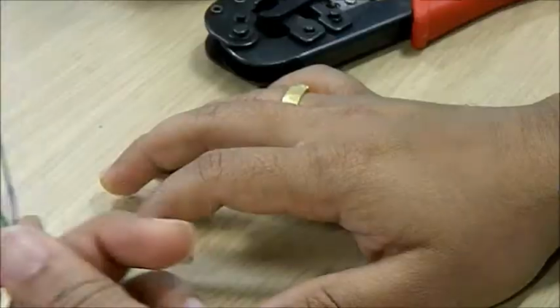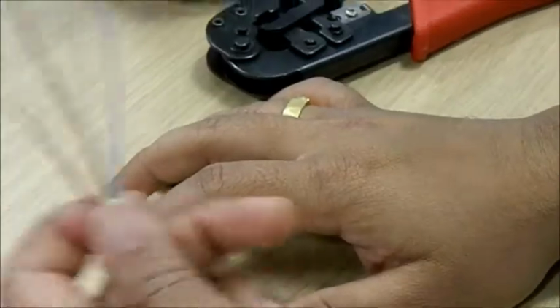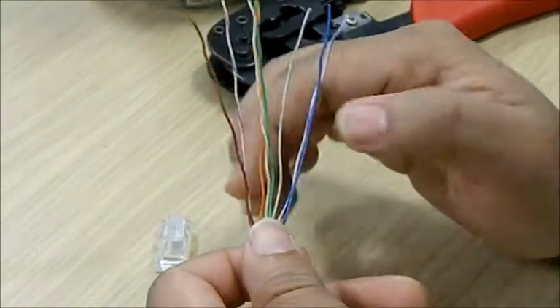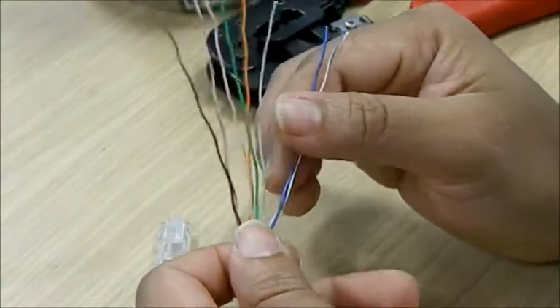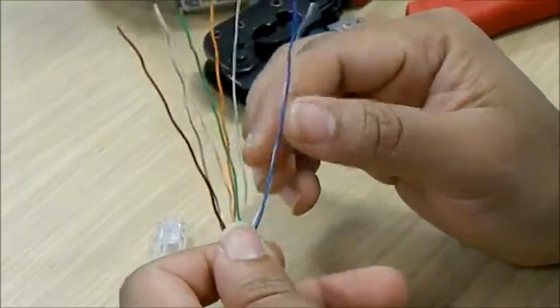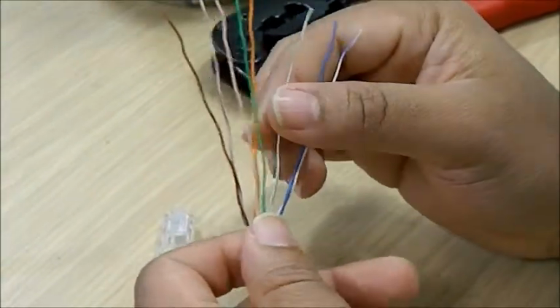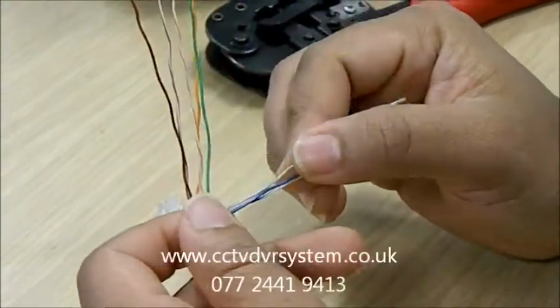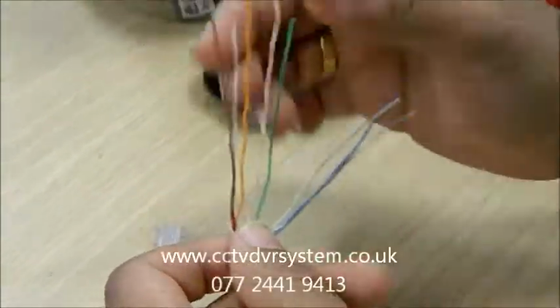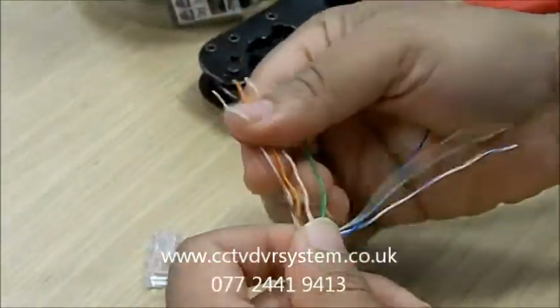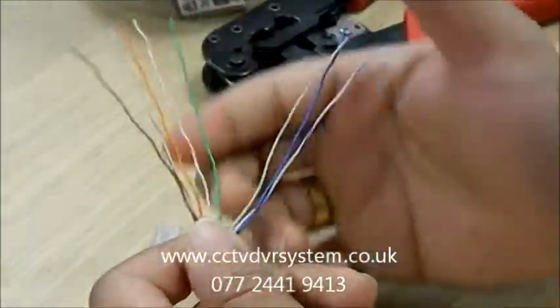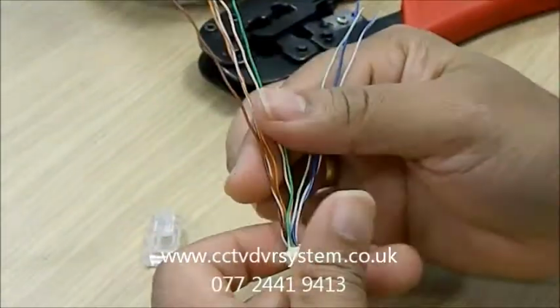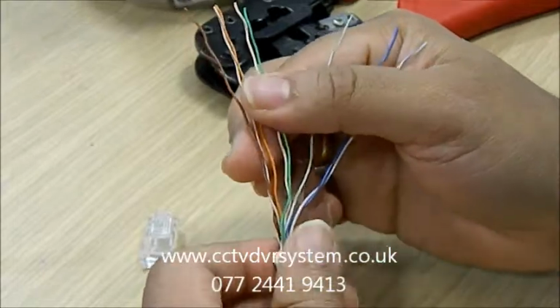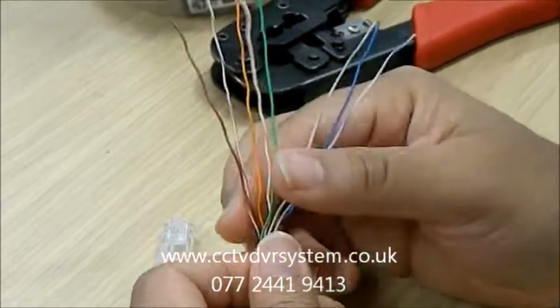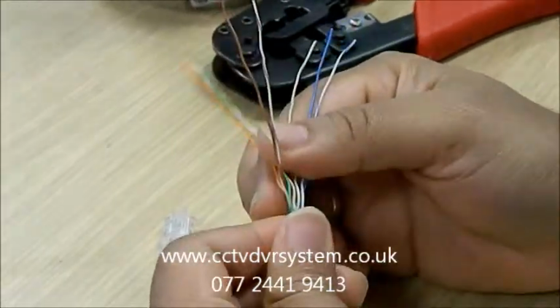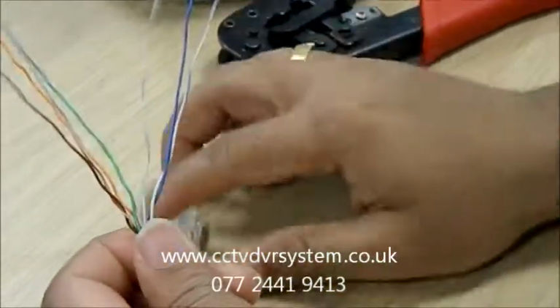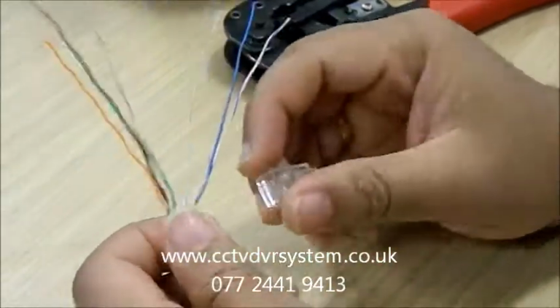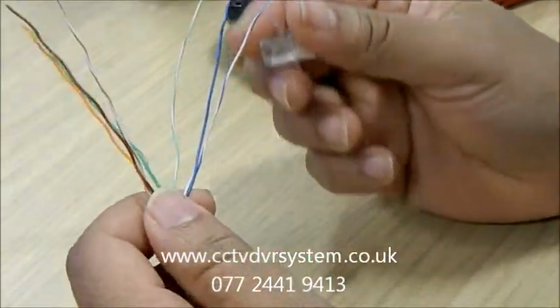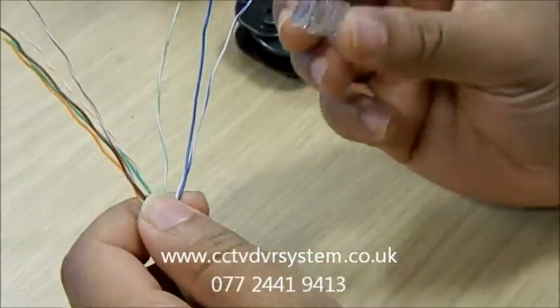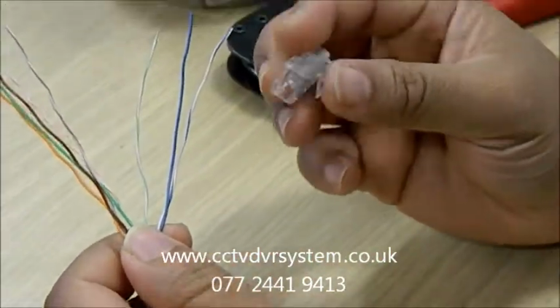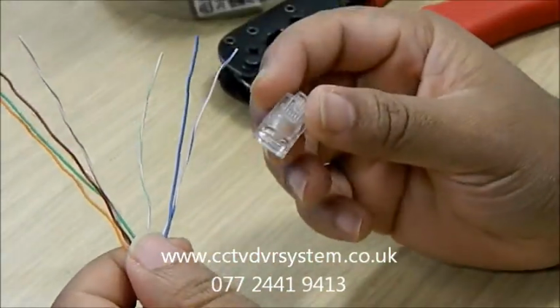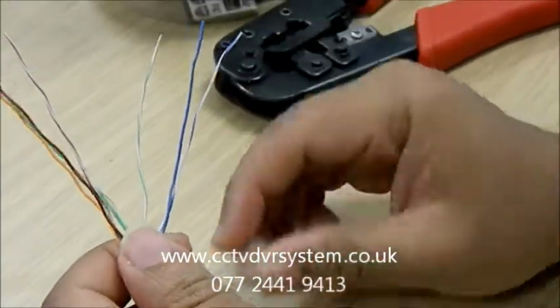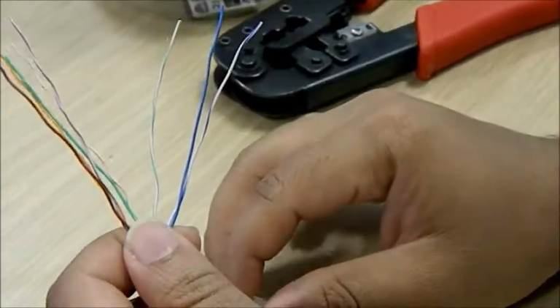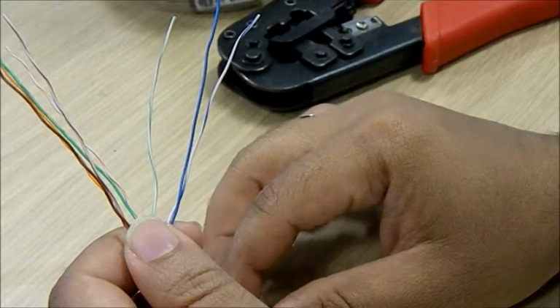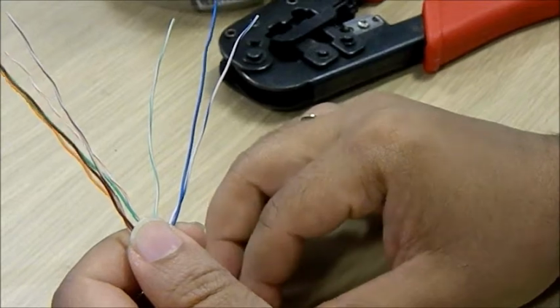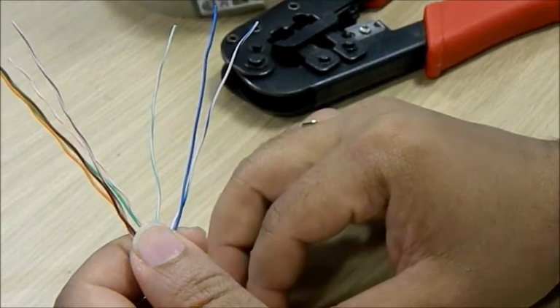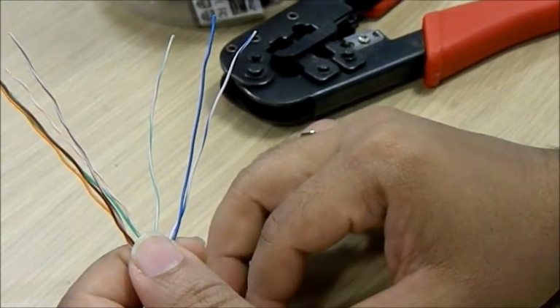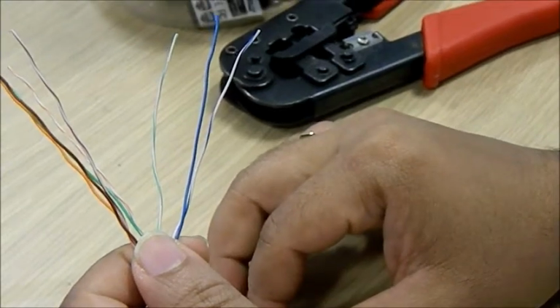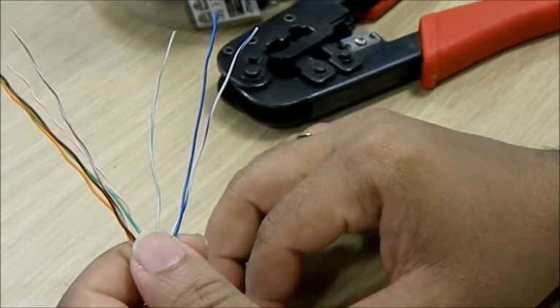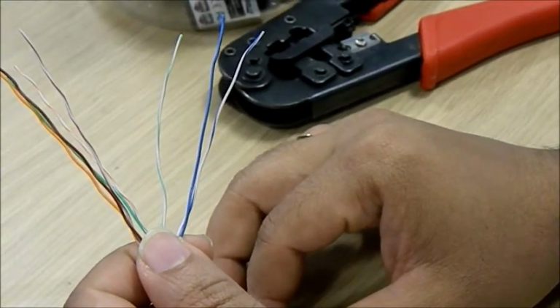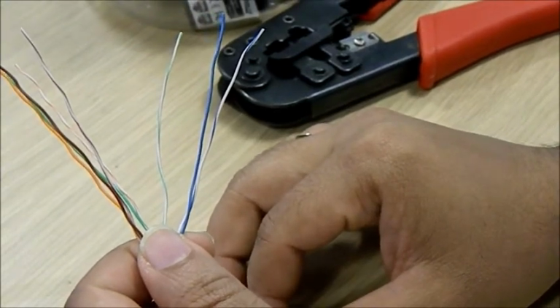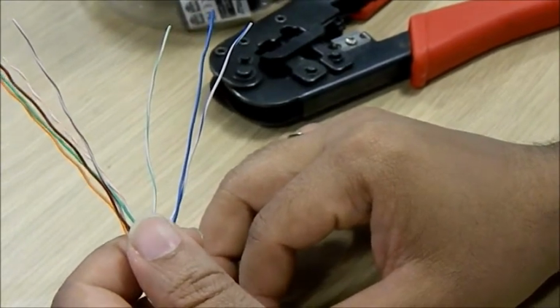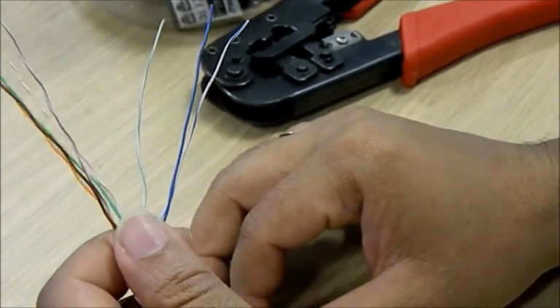I've got the Cat5 cable here with four pairs, giving me eight wires all in different colours. What I'm going to do now is connect the connector. I'll be using EIA568A wiring.